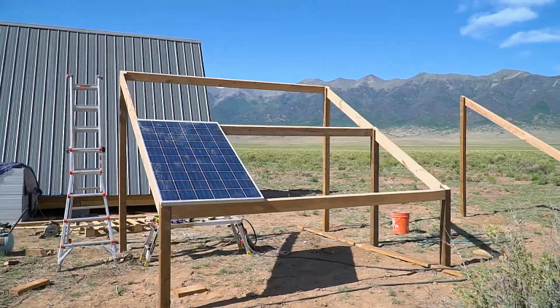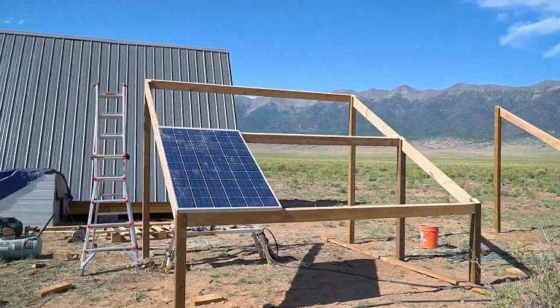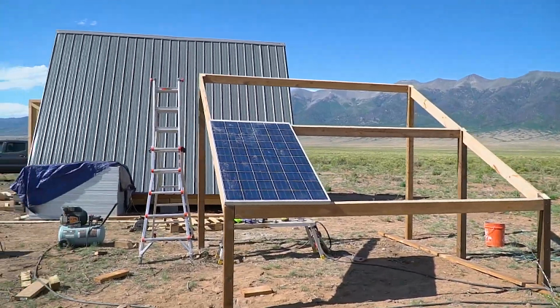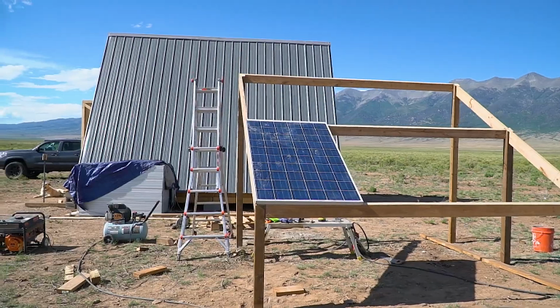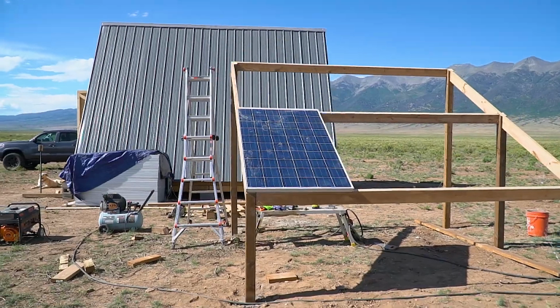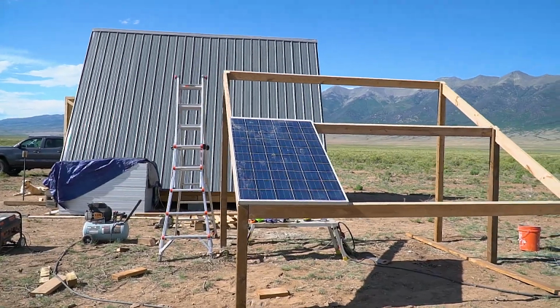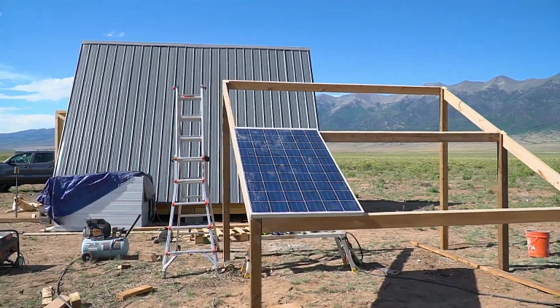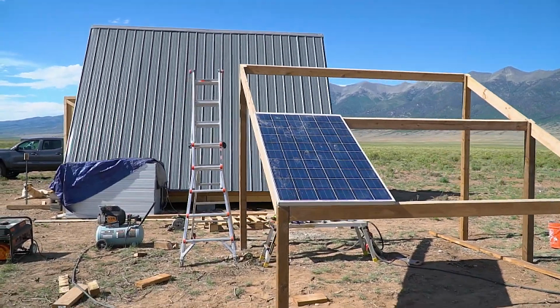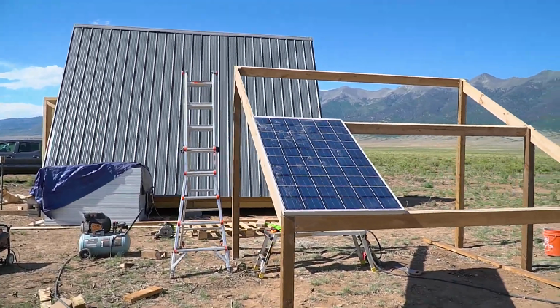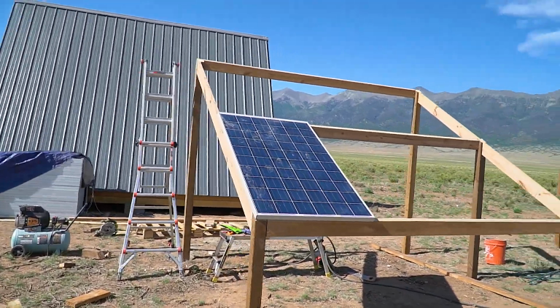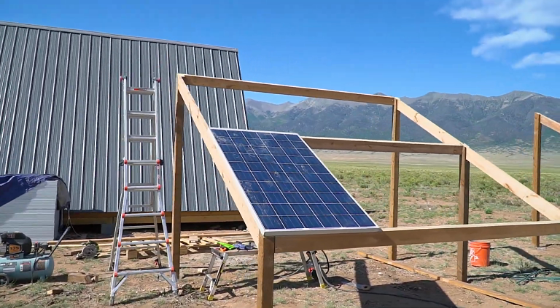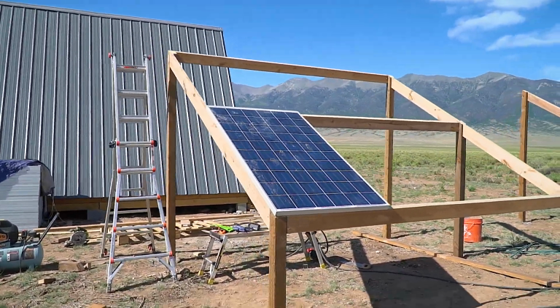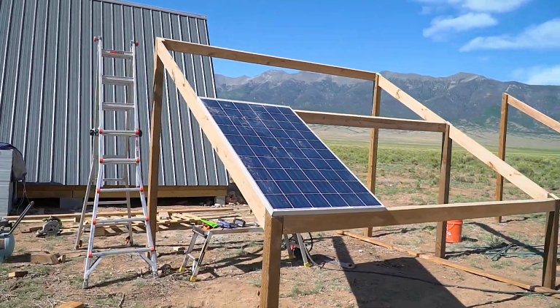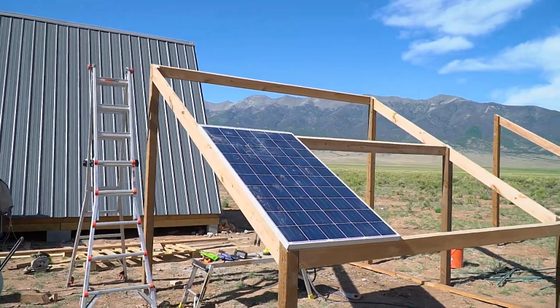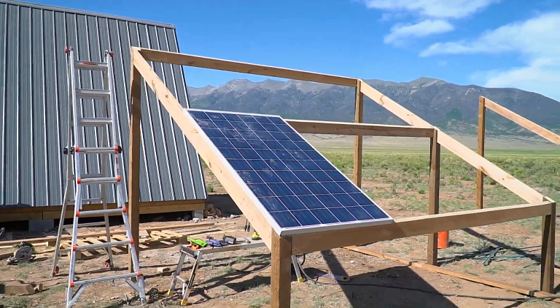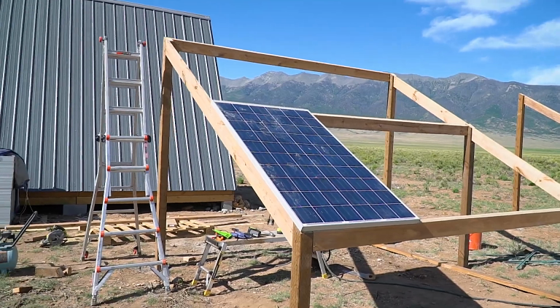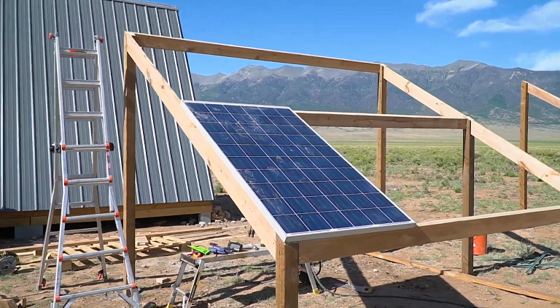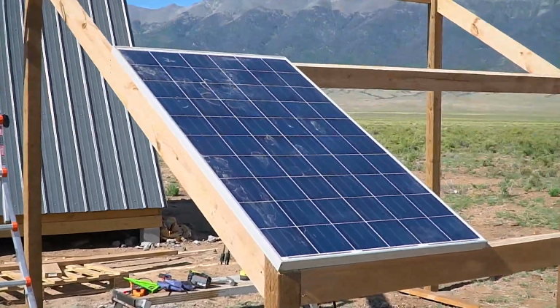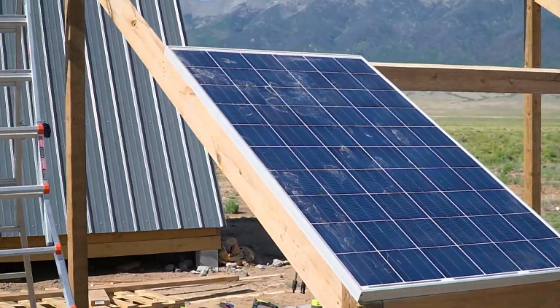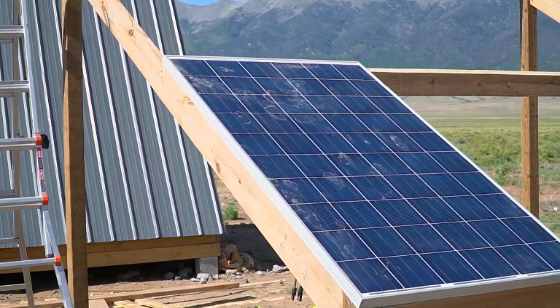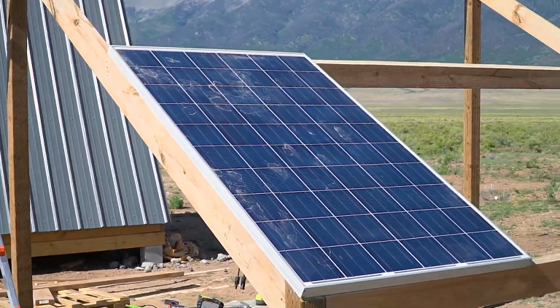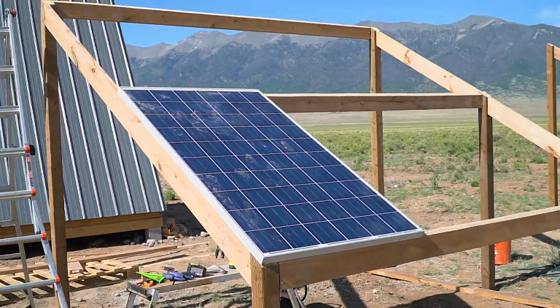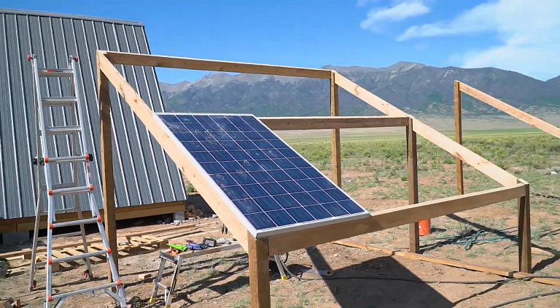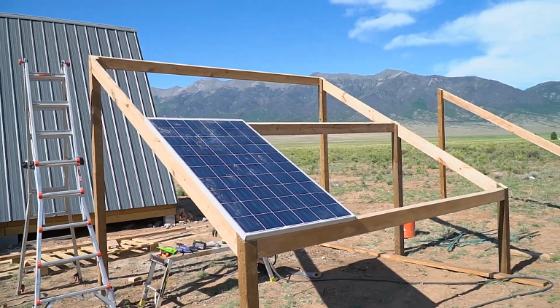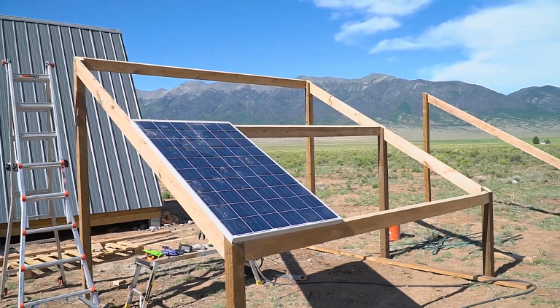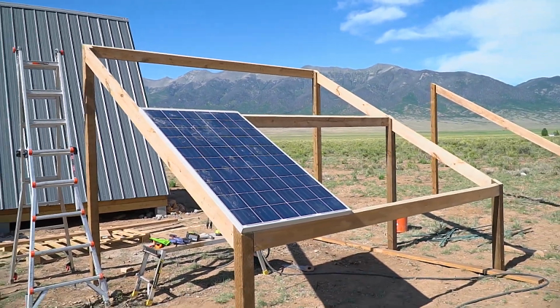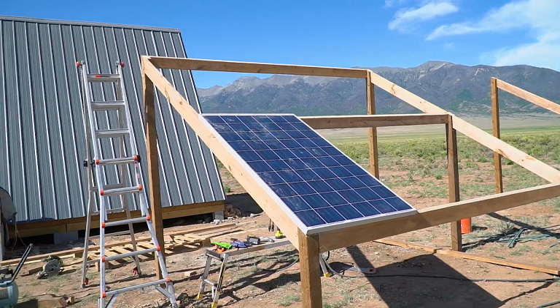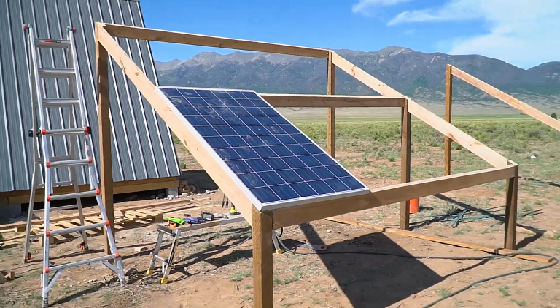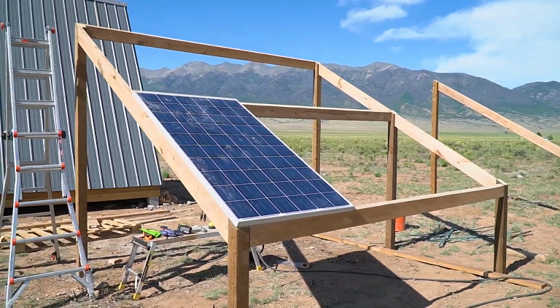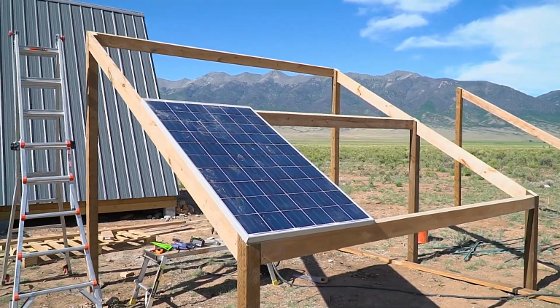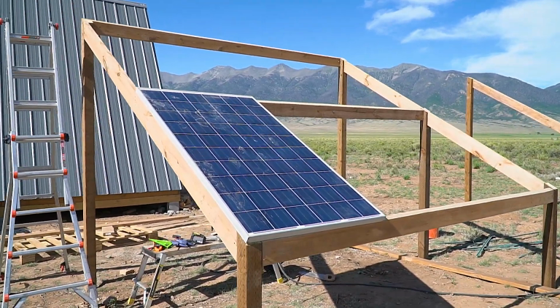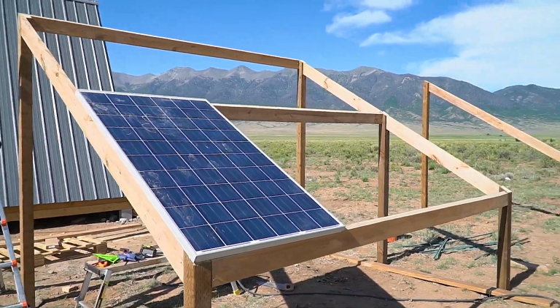Our first panel is officially mounted. I tested it — it has good output. It's pretty dirty, but it did still meet the rated output. So it's very promising for the 55 other panels.